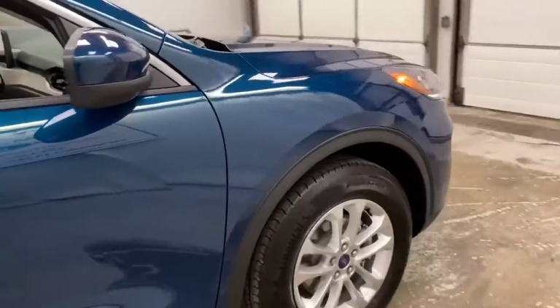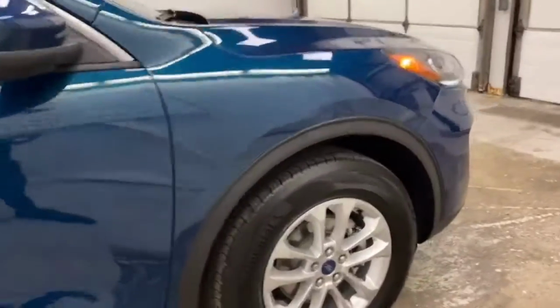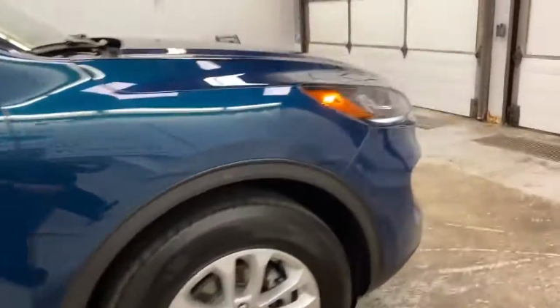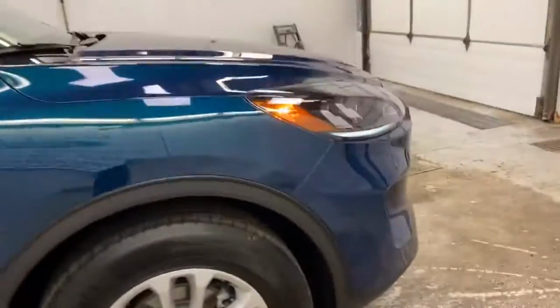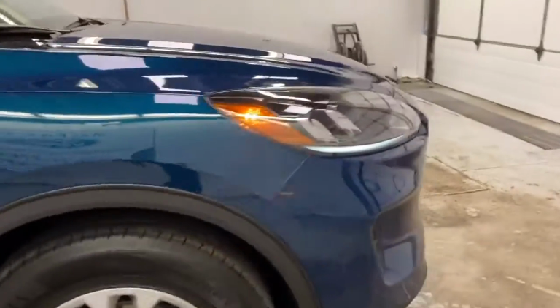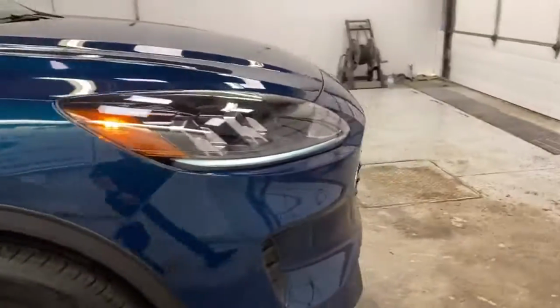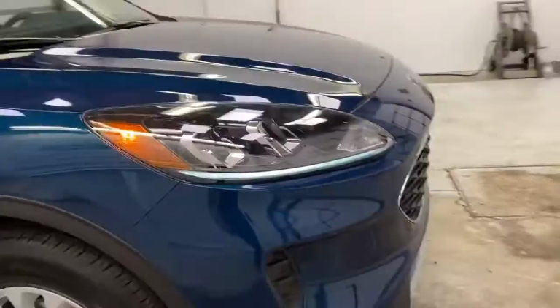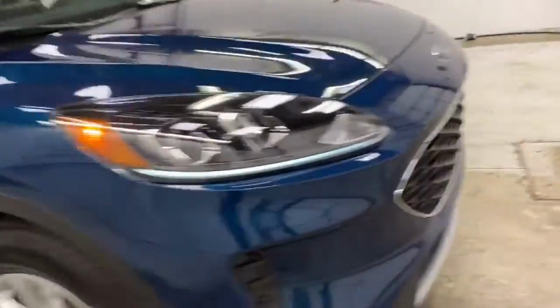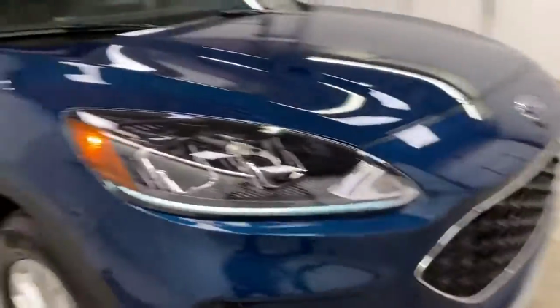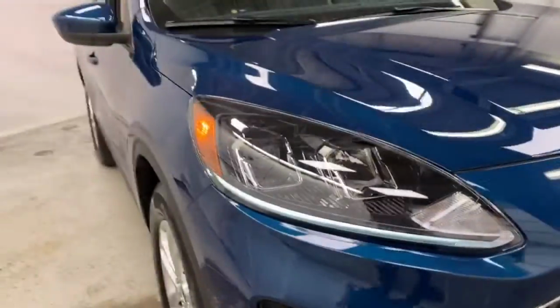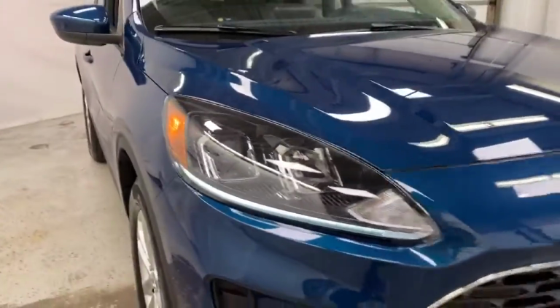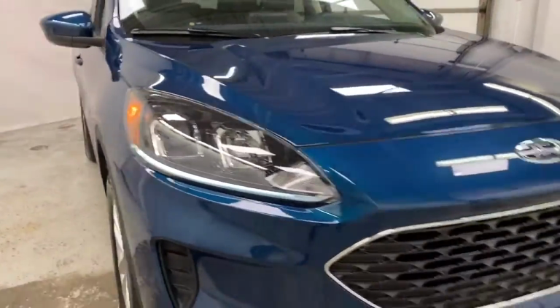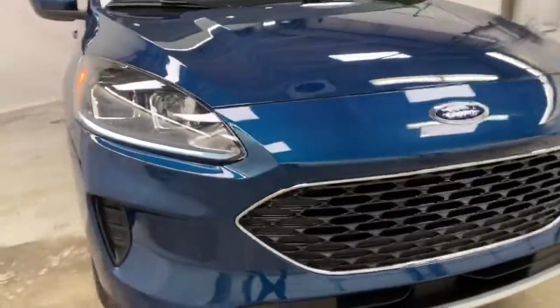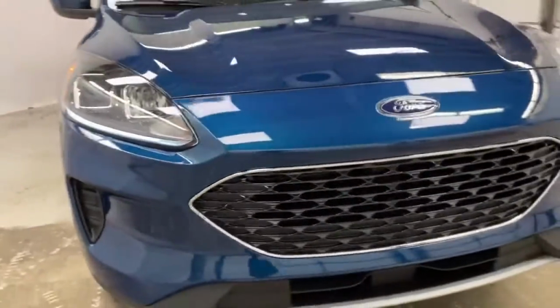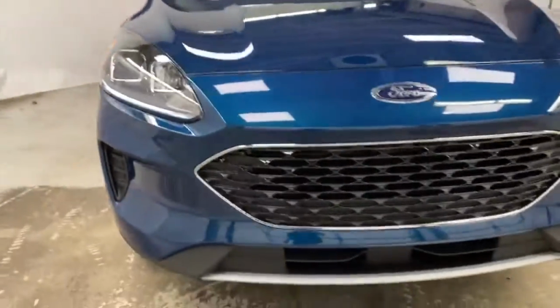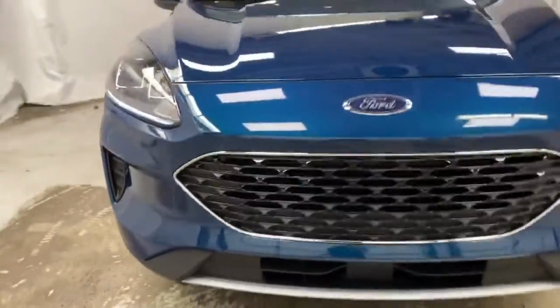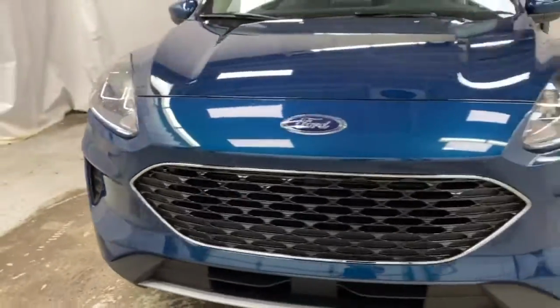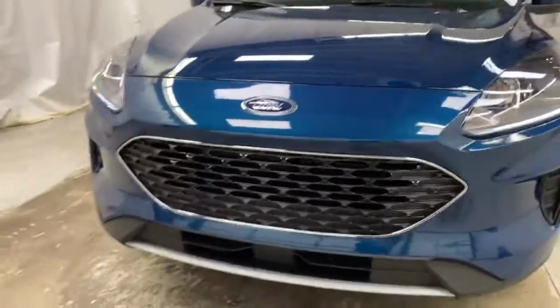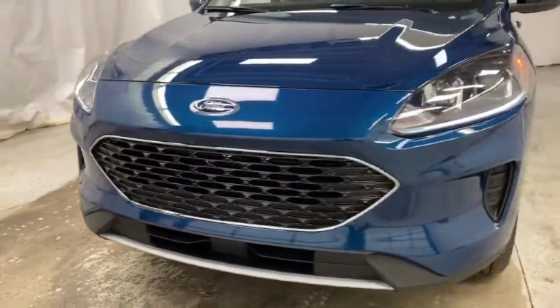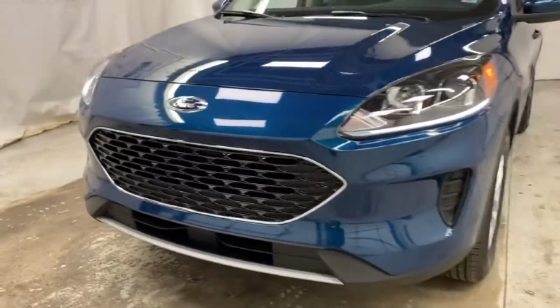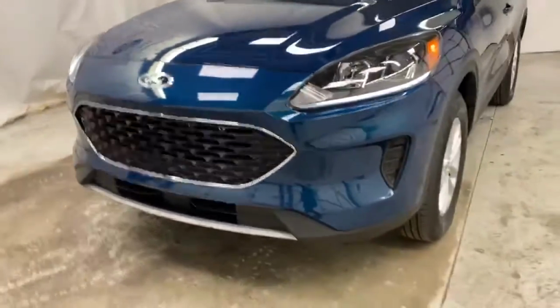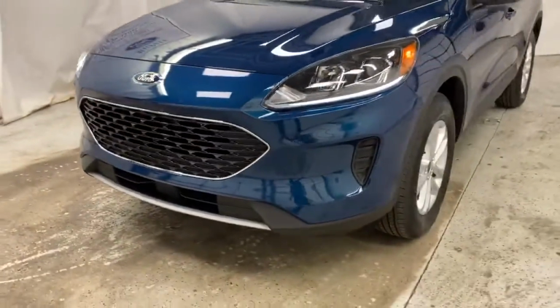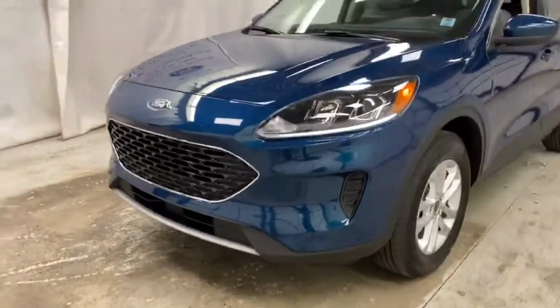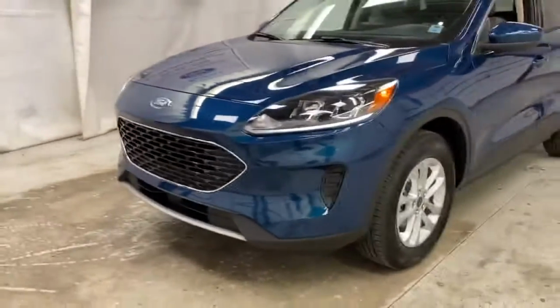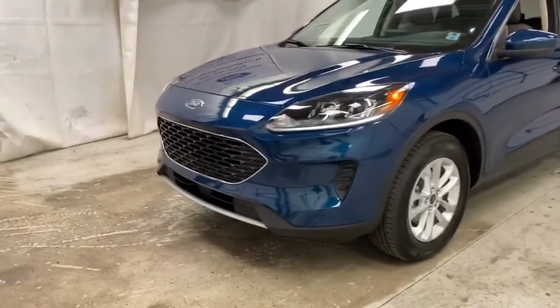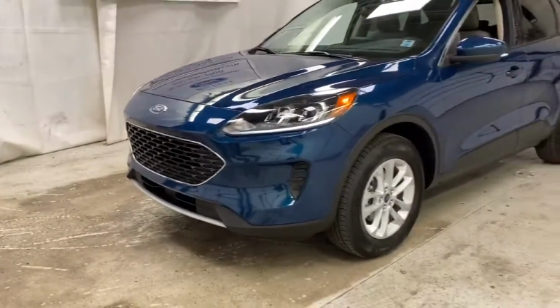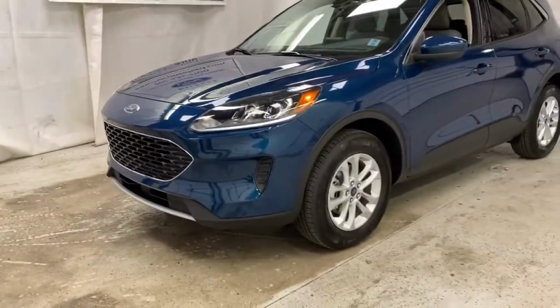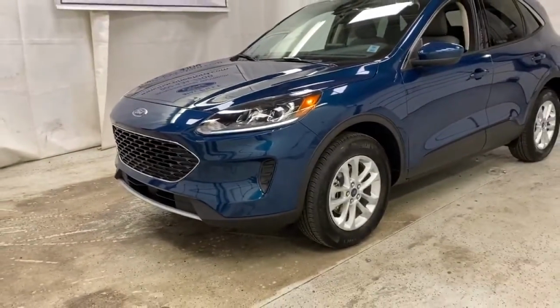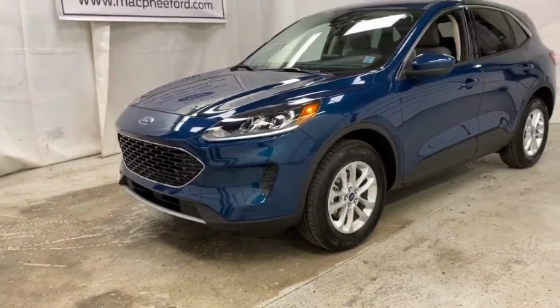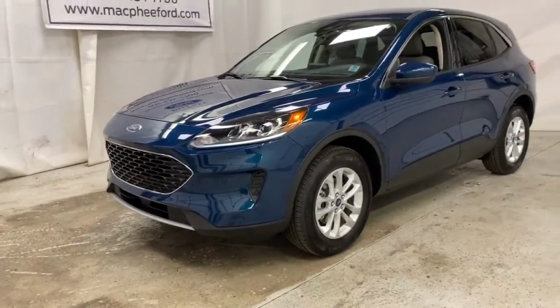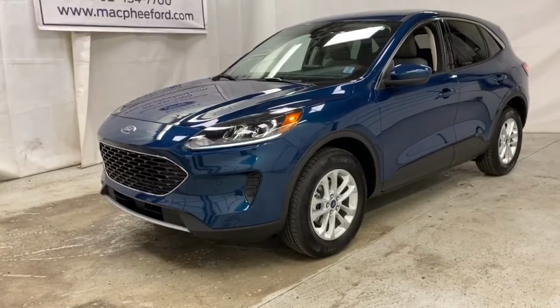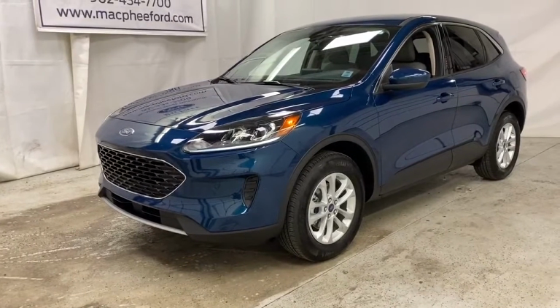And then back around to the front: LED headlights, tail lights as well, turn signals, a newly redesigned front grille, and your little splitter. So come on over to McPhee Ford today and talk to a sales advisor about getting you into this brand new 2020 Ford Escape.